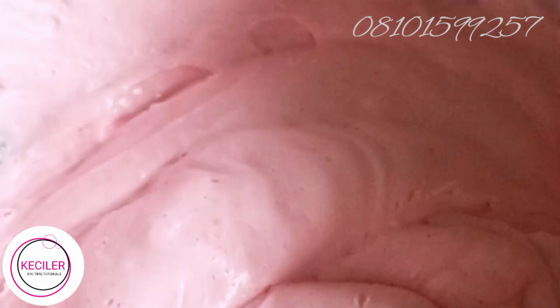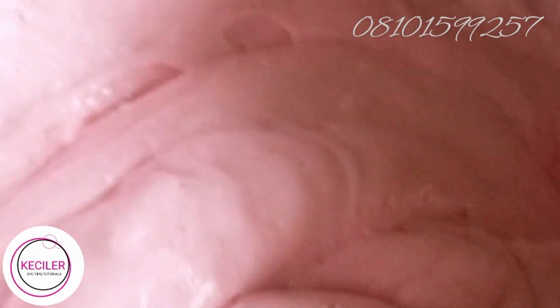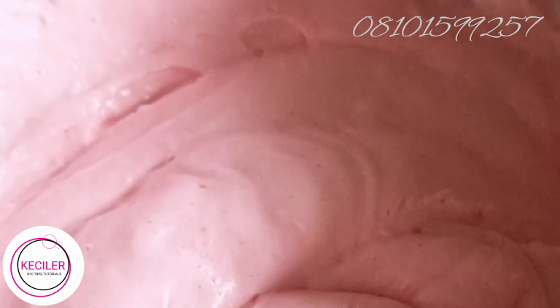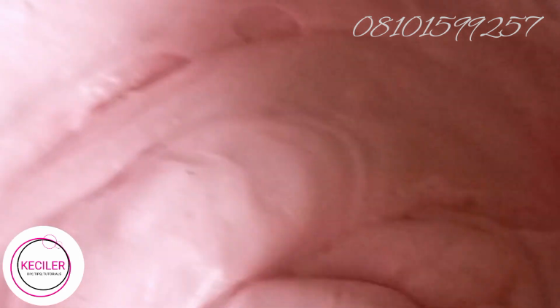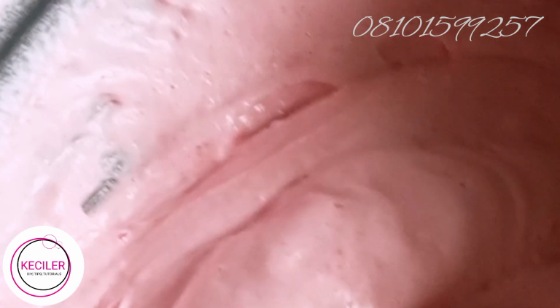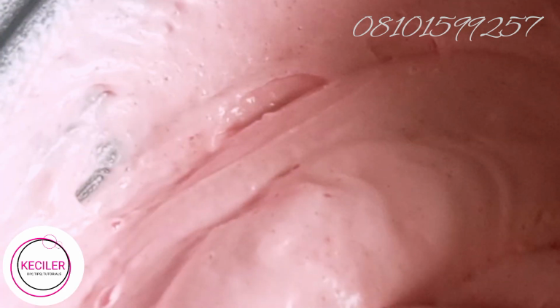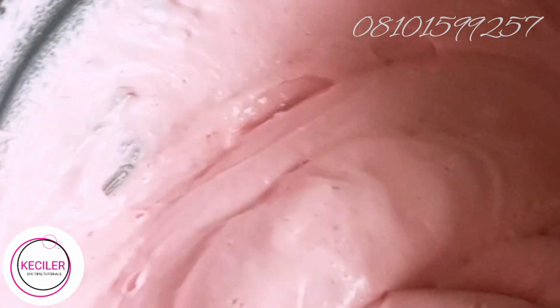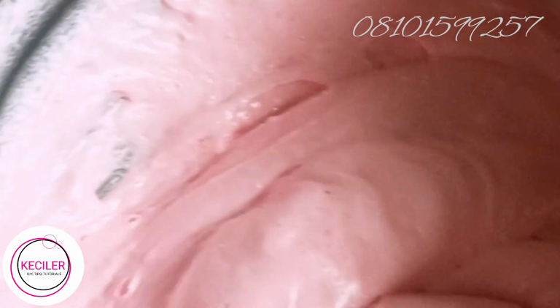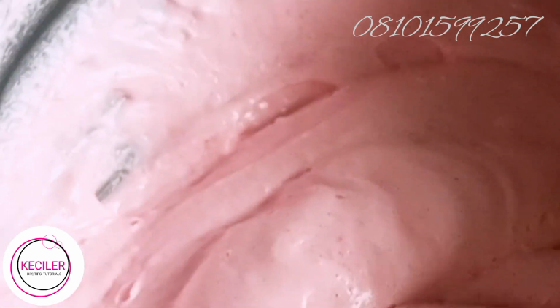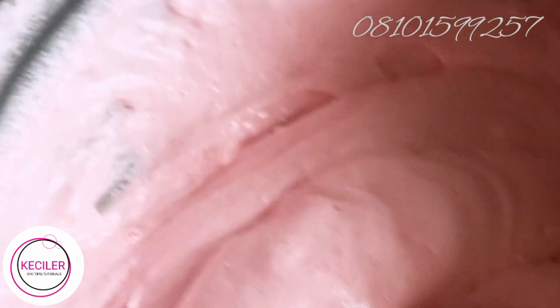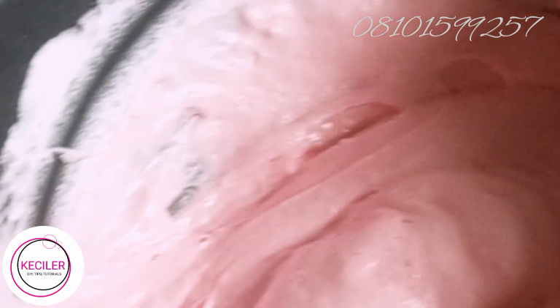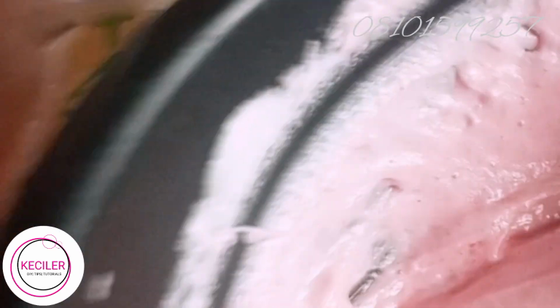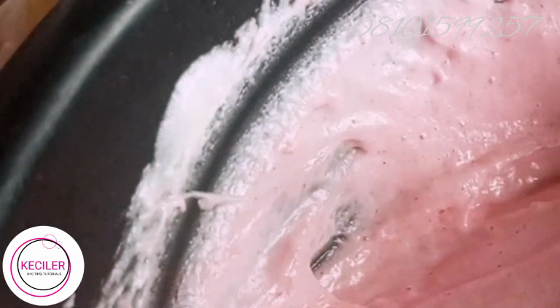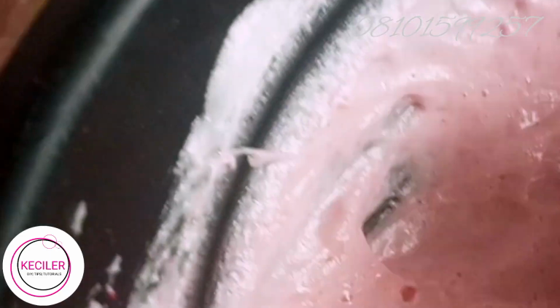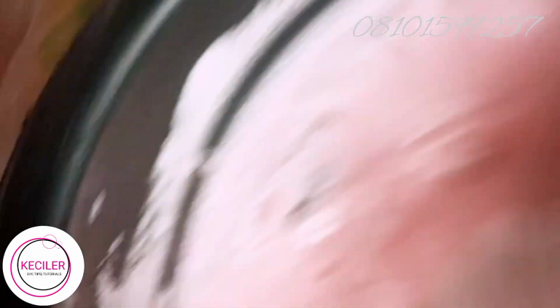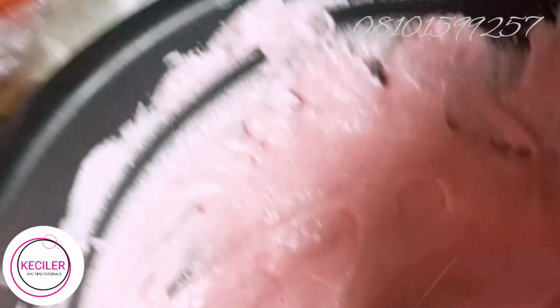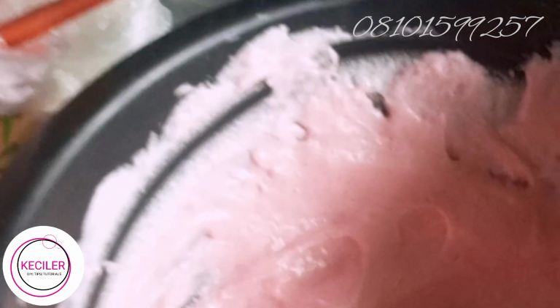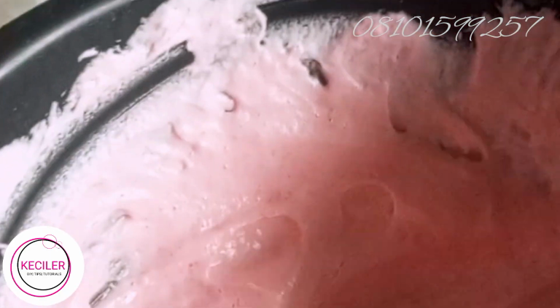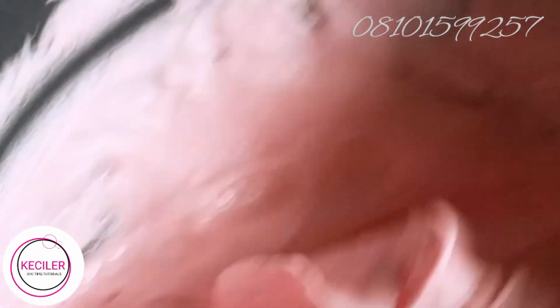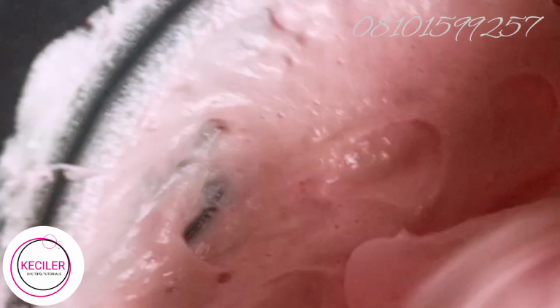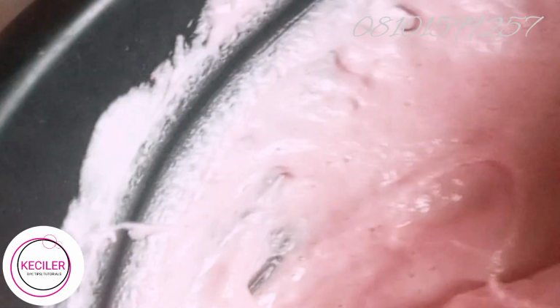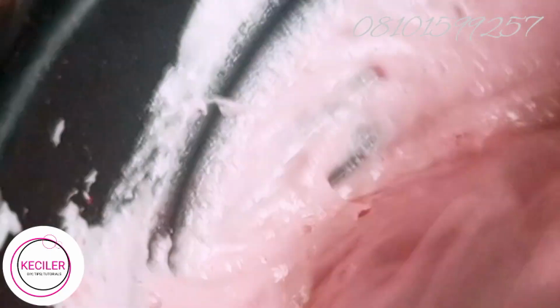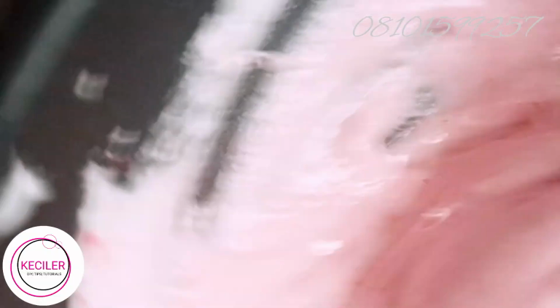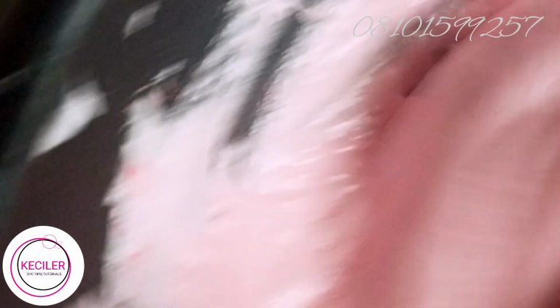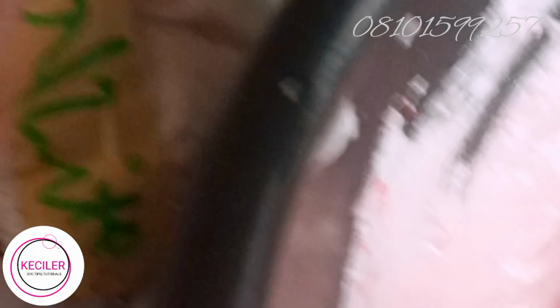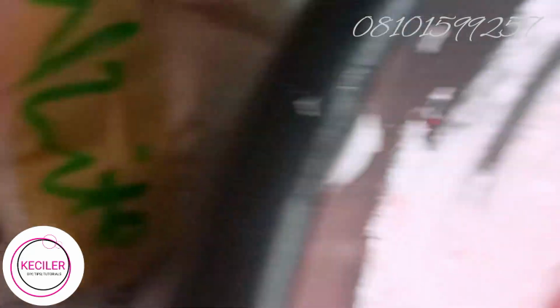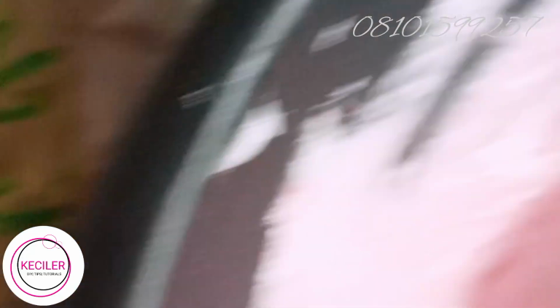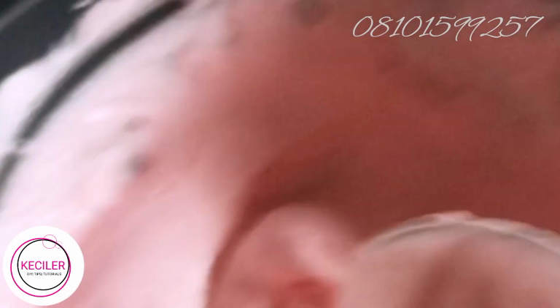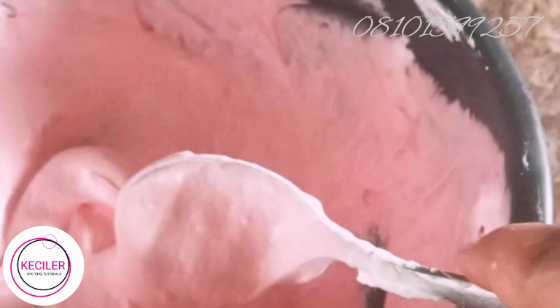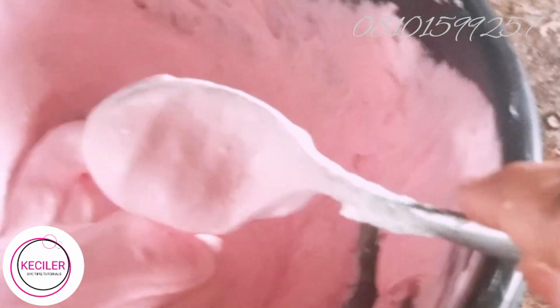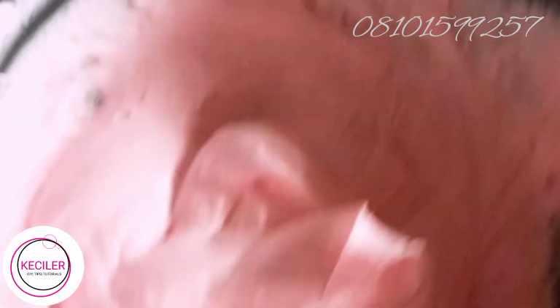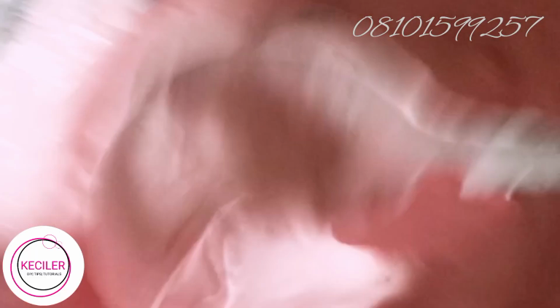You don't need to be a professional skincare formulator to make this. This is something you can easily do for yourself at home, and it's very beautiful. This is the finished soap — it's very nice.